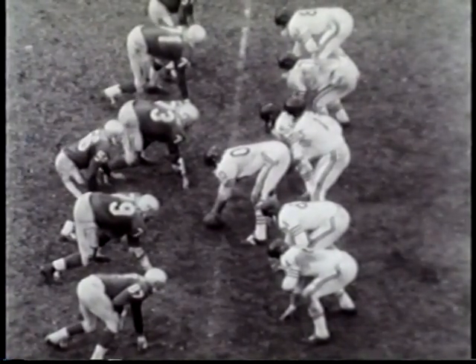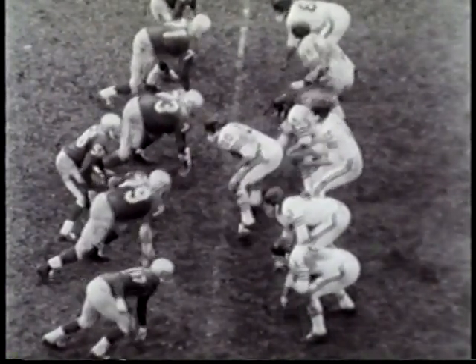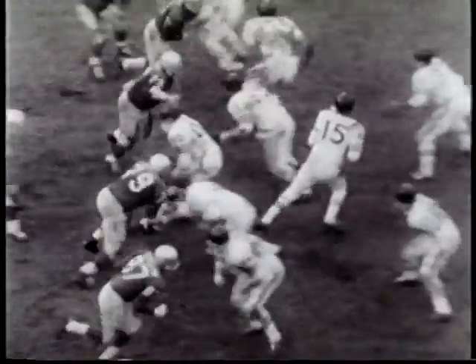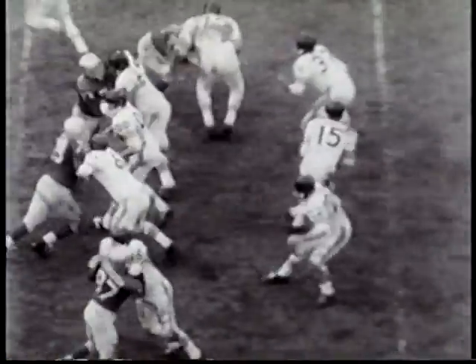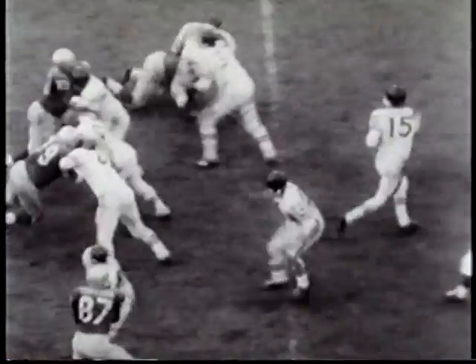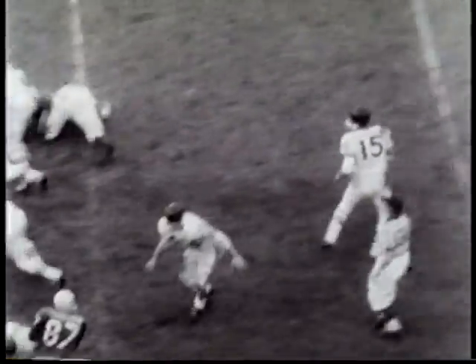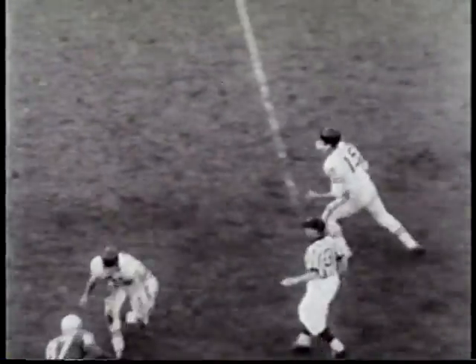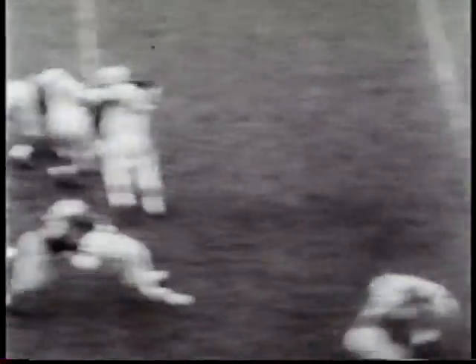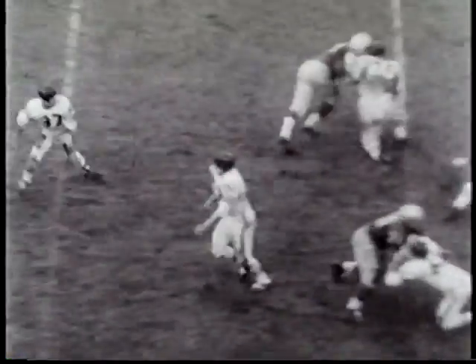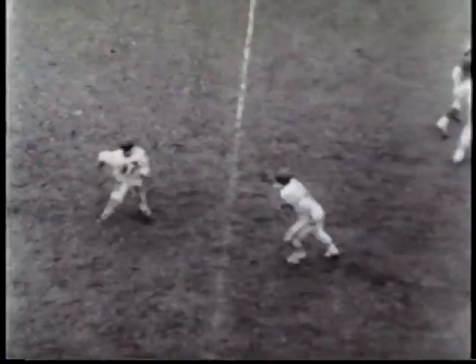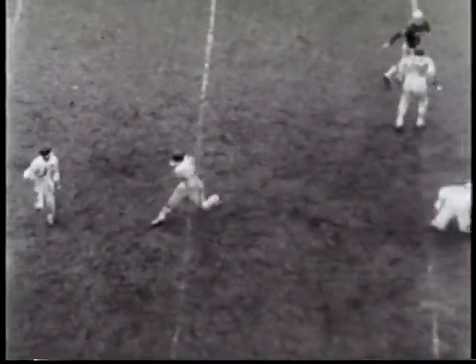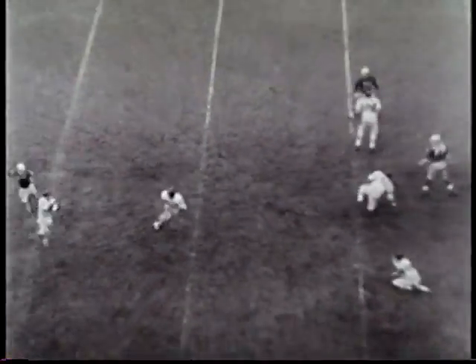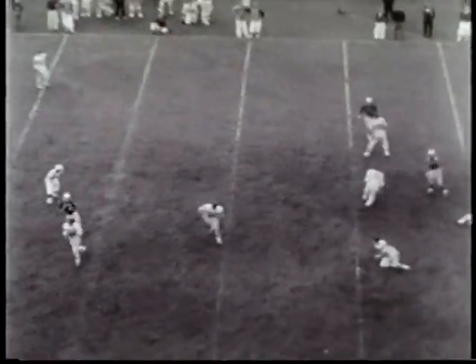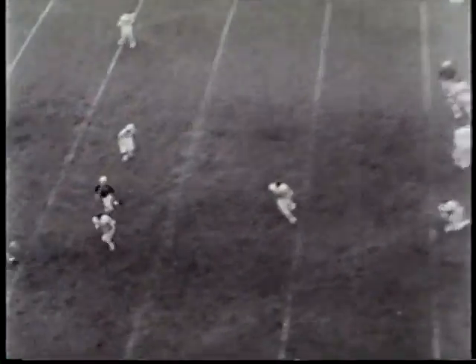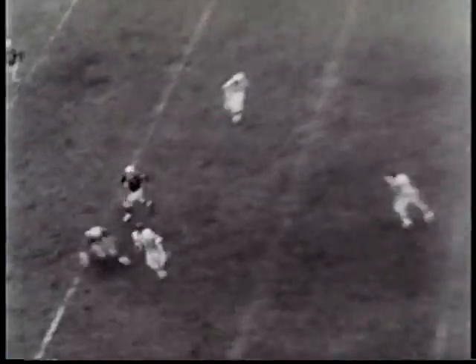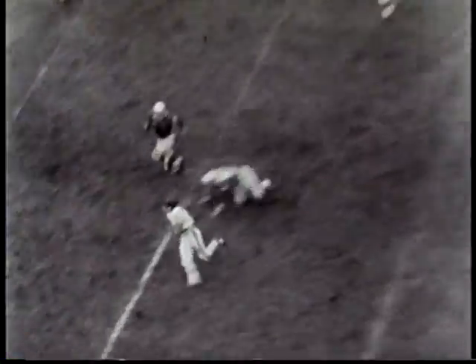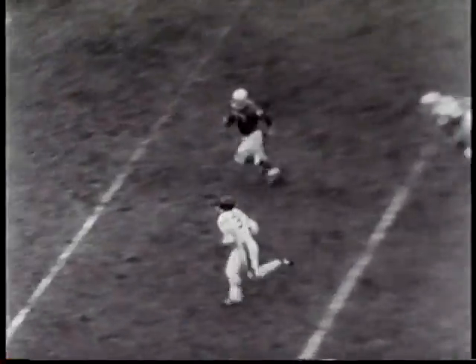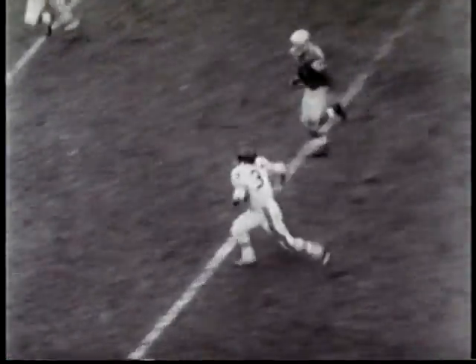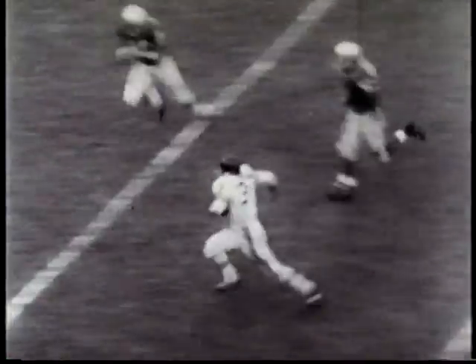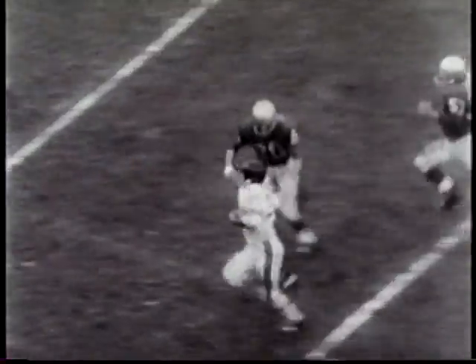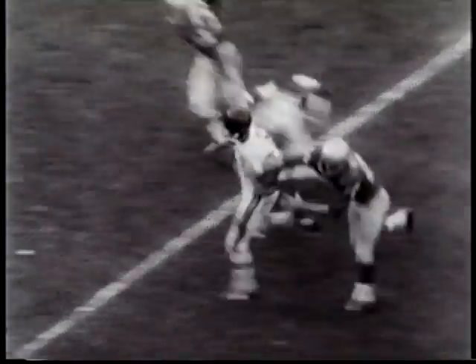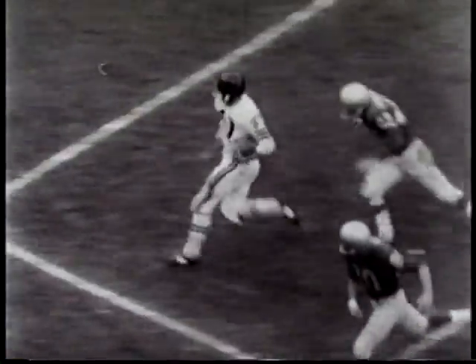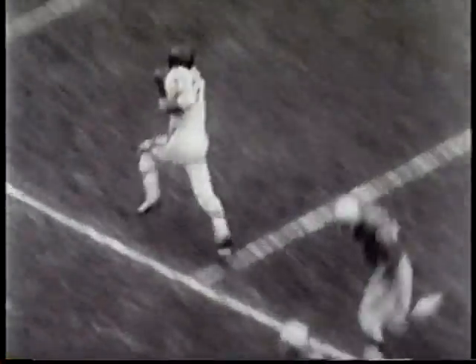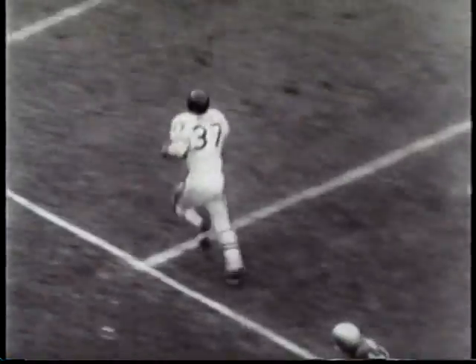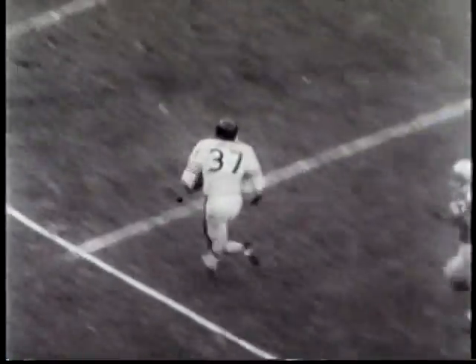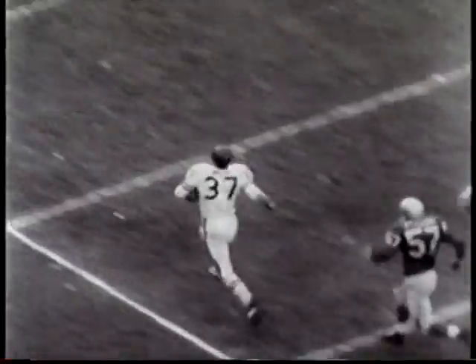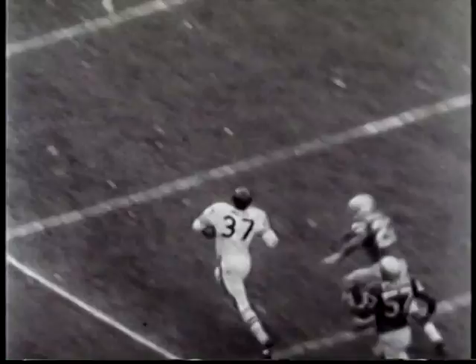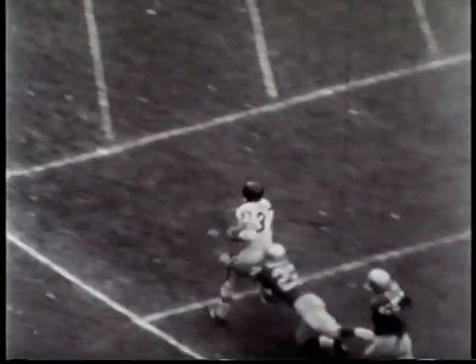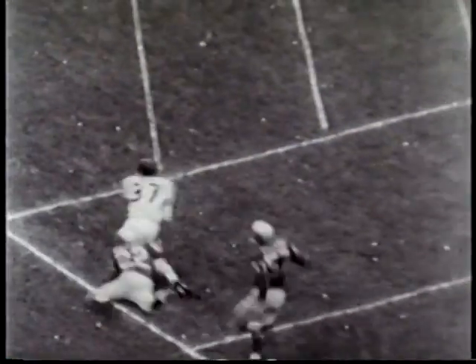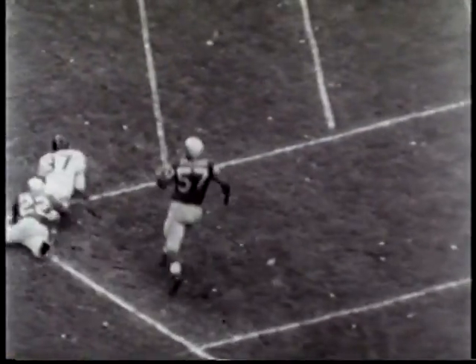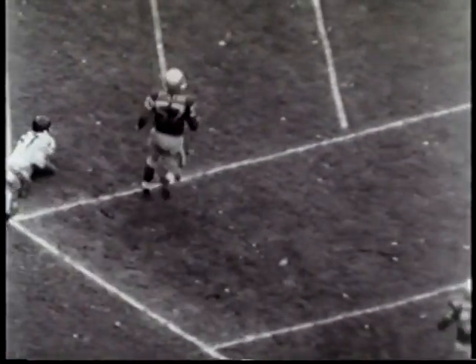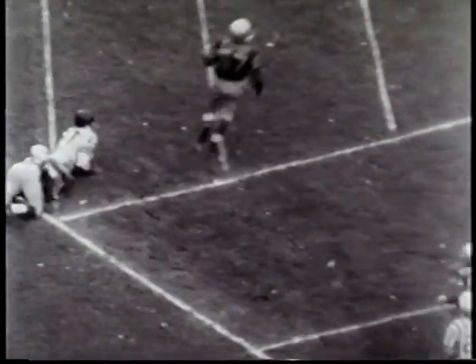But the margin does not stand up. This 55-yard pass and run play, Tom Flores to pull back Alan Miller, wraps it up for Oakland, as they win a well-deserved 31-22 victory.